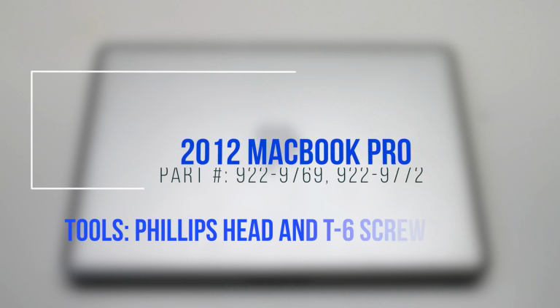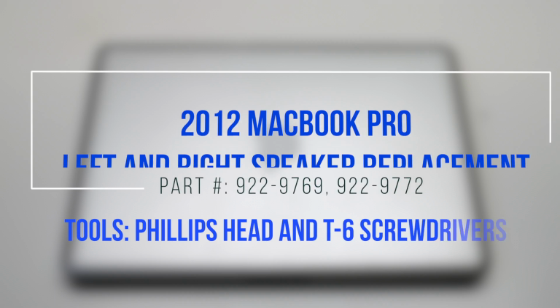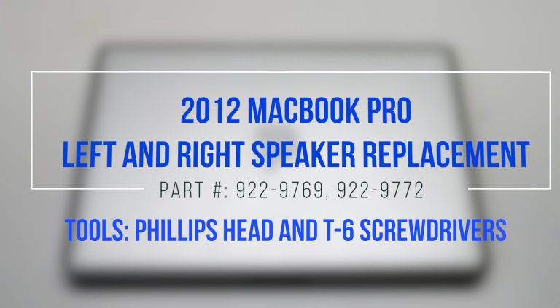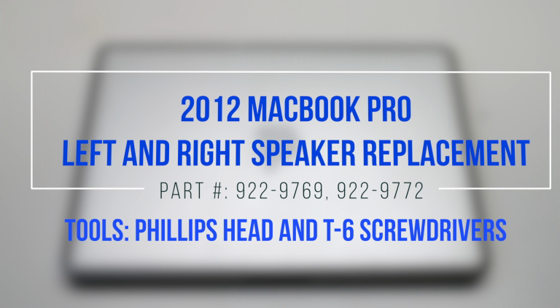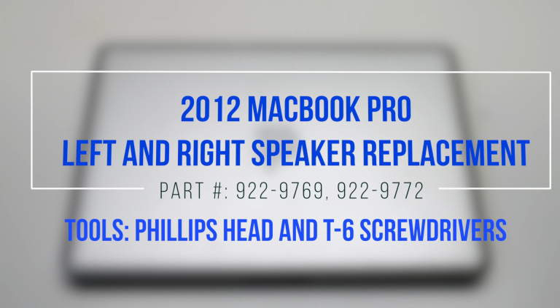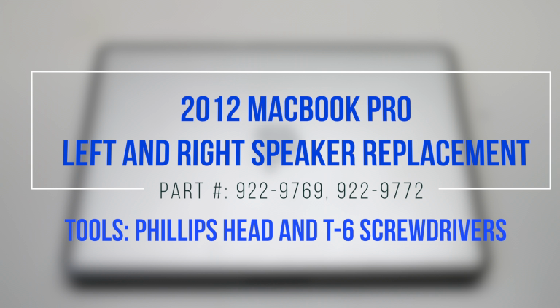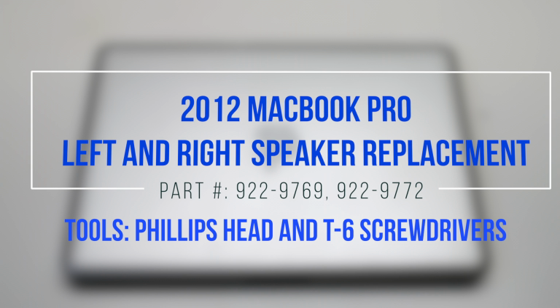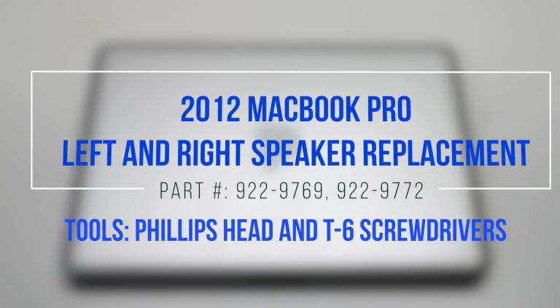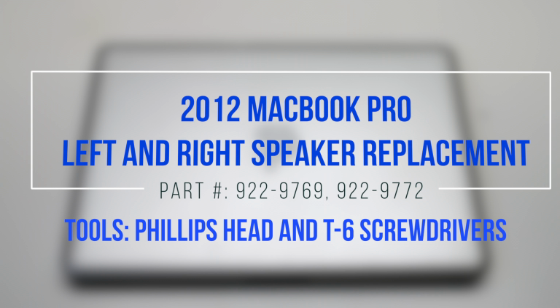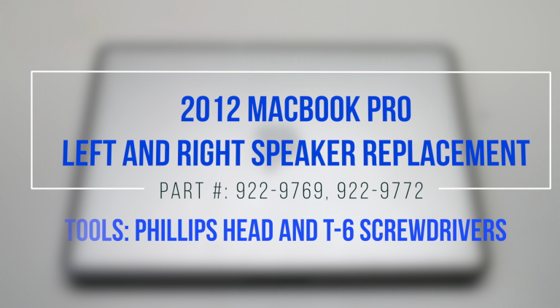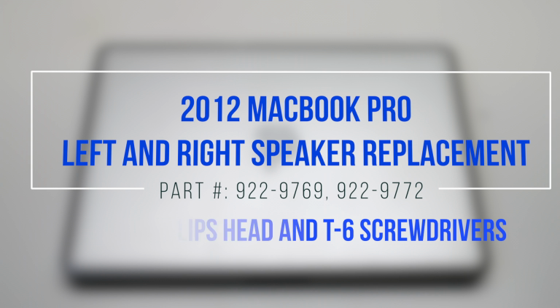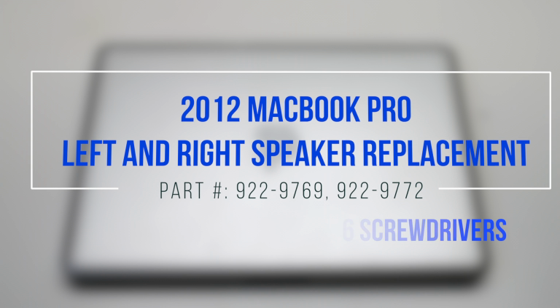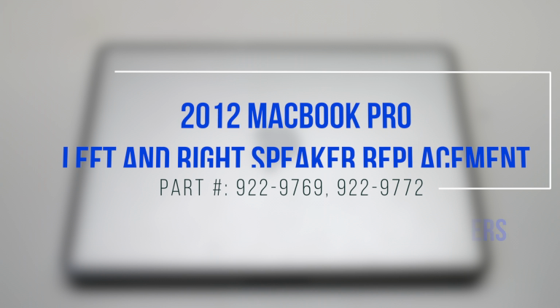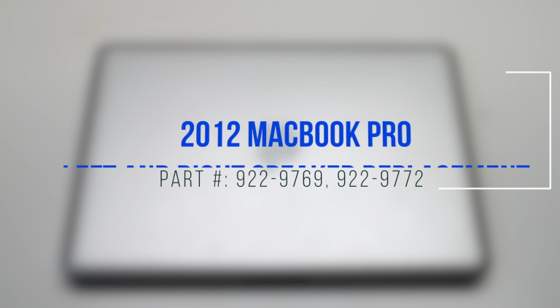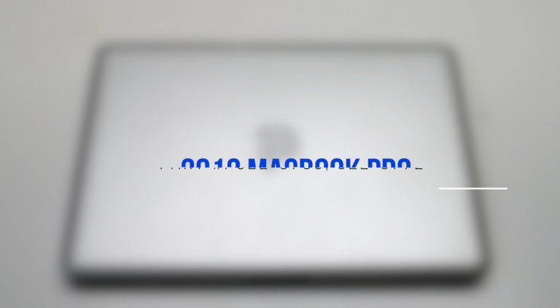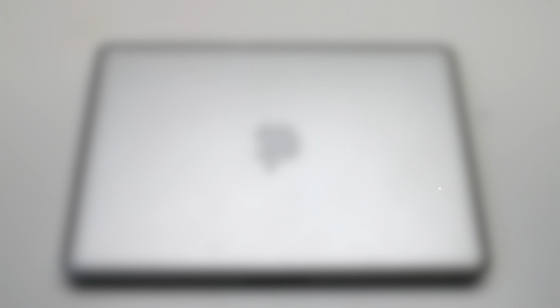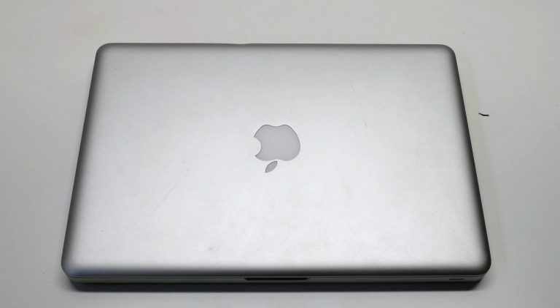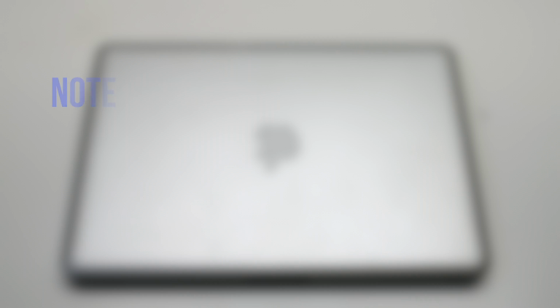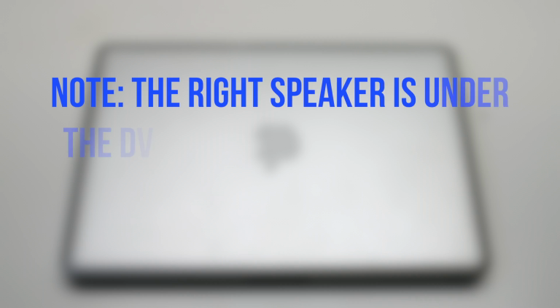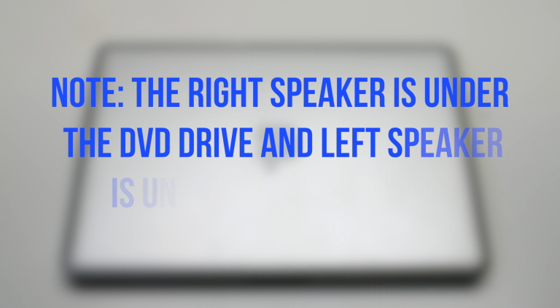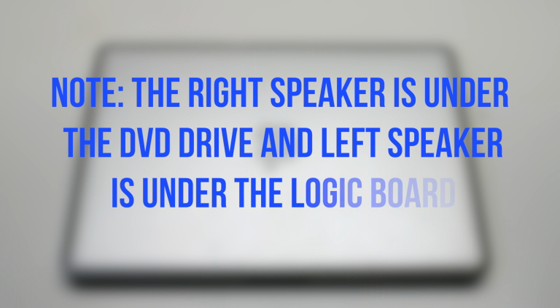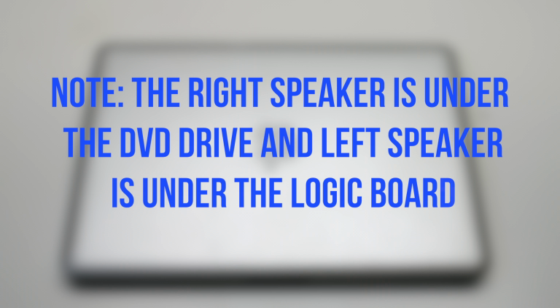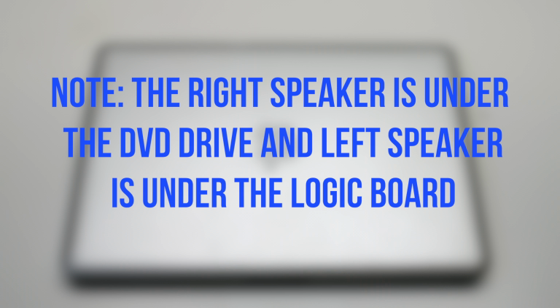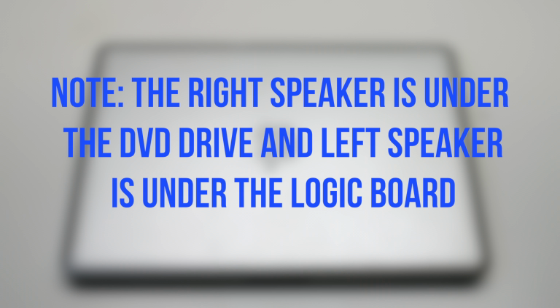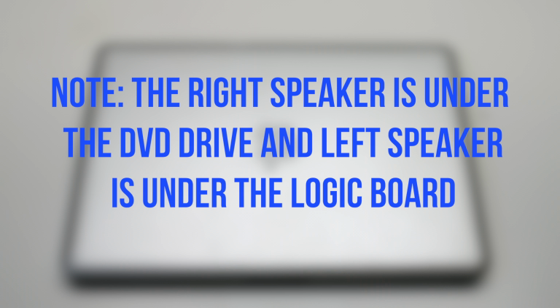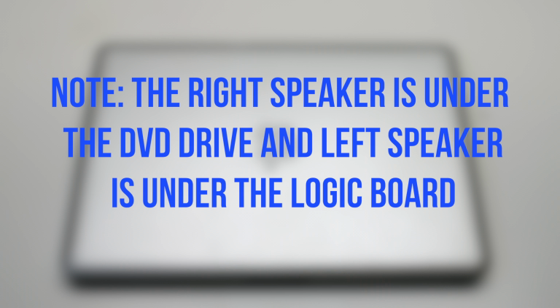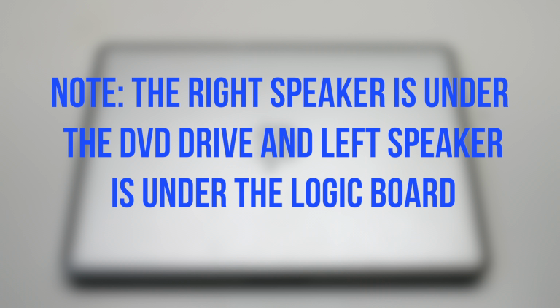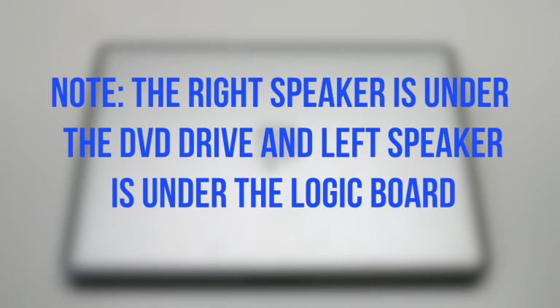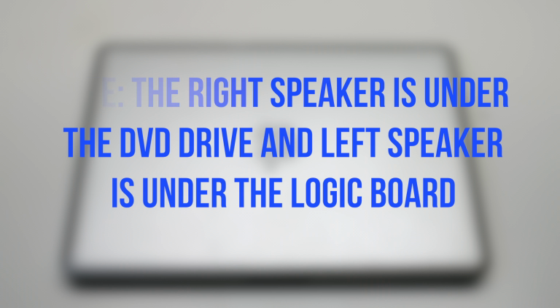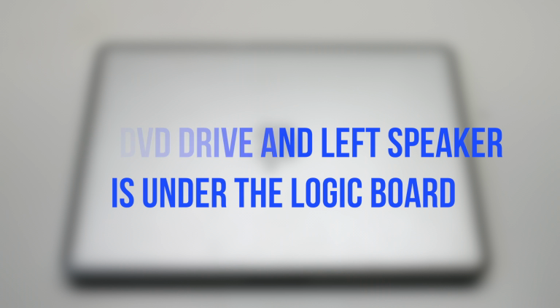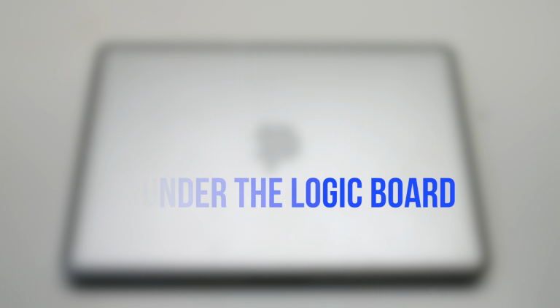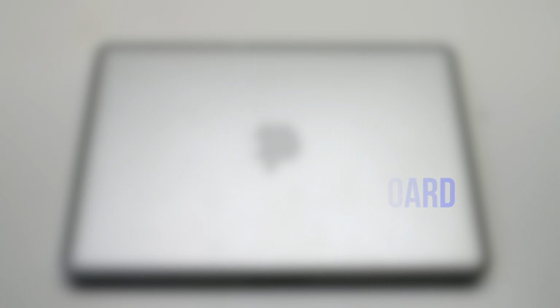2012 MacBook Pro Left and Right Speaker Replacement. Before you begin, please note that the right speaker is under the DVD drive and the left speaker is under the logic board.